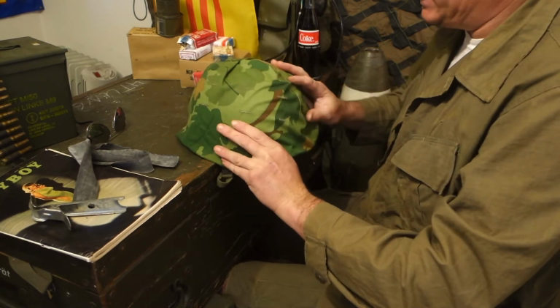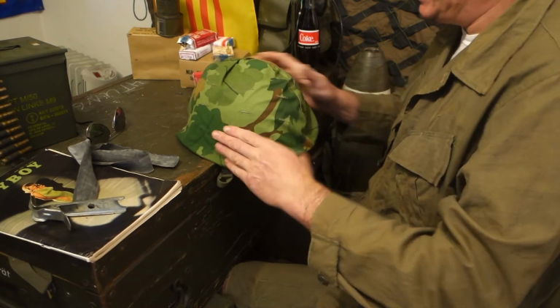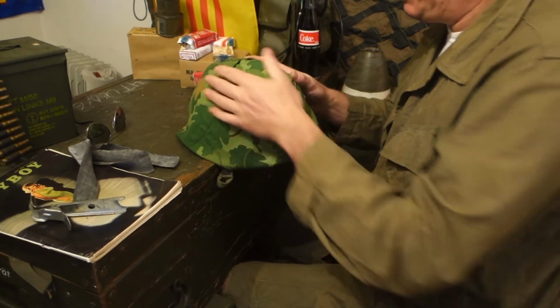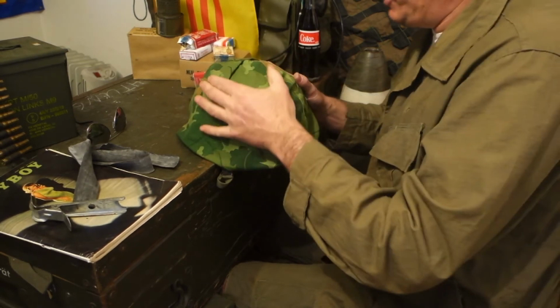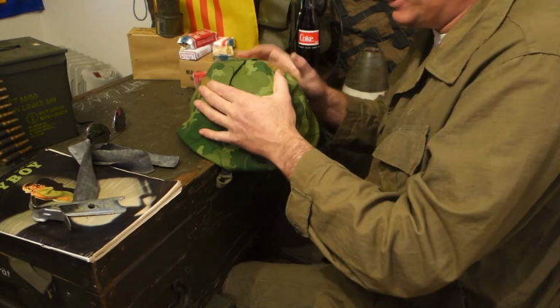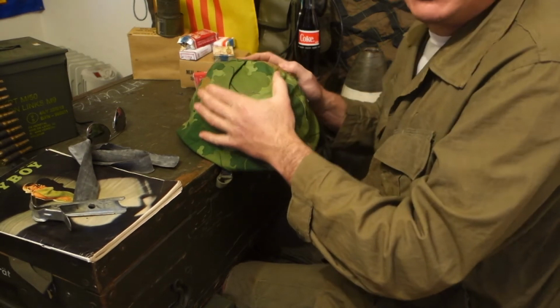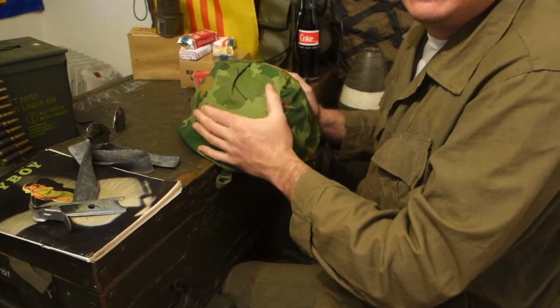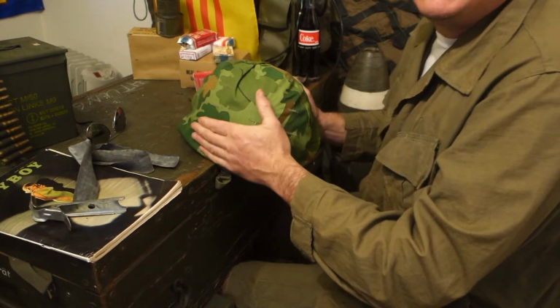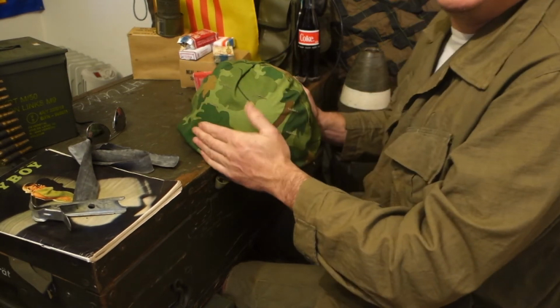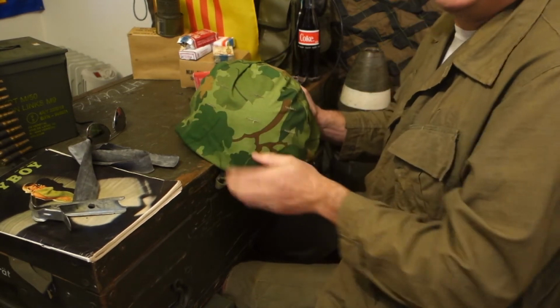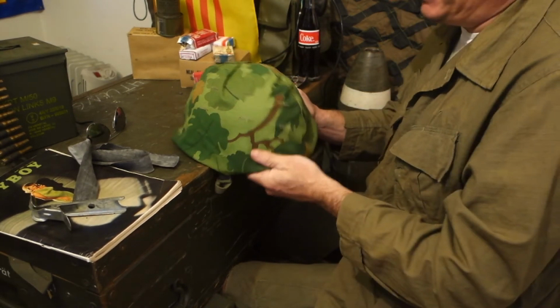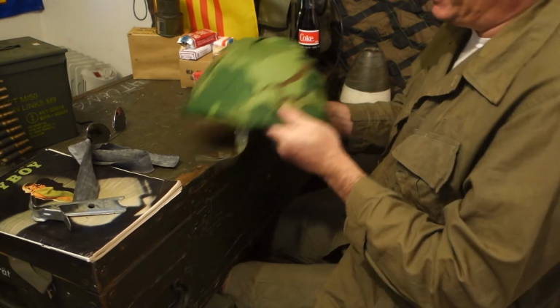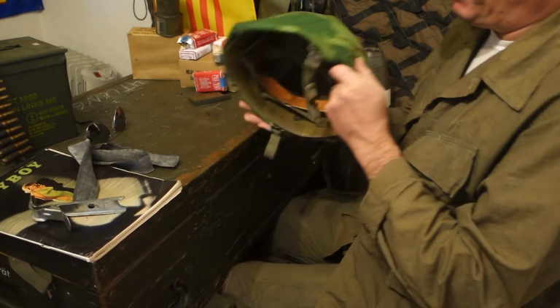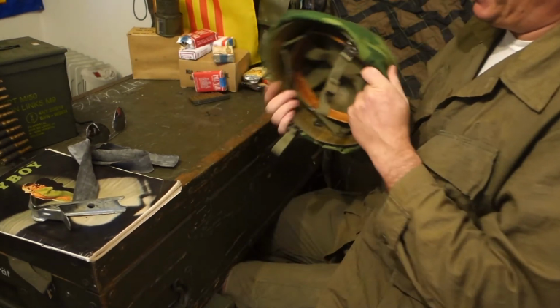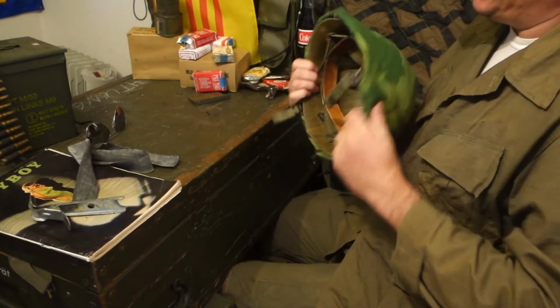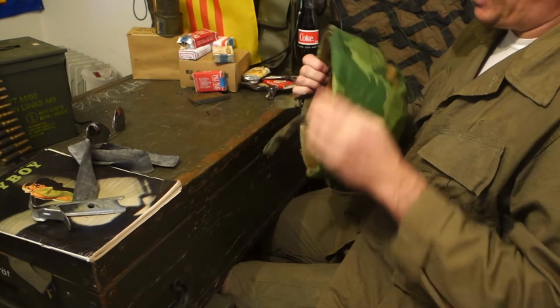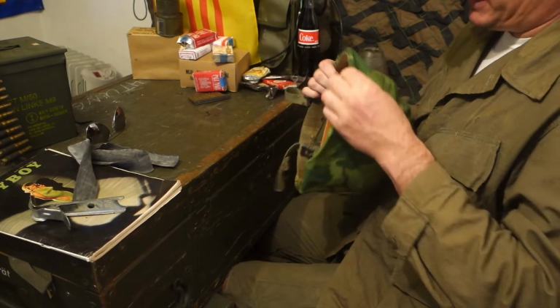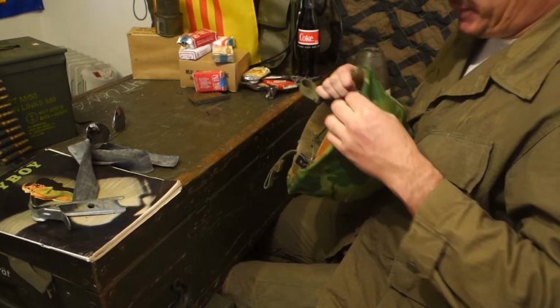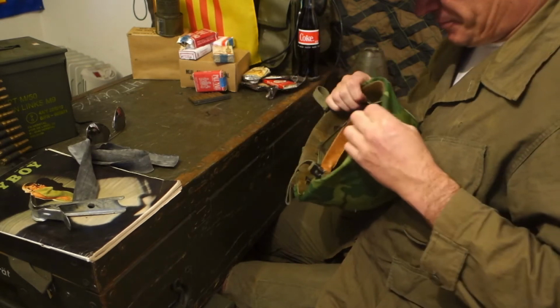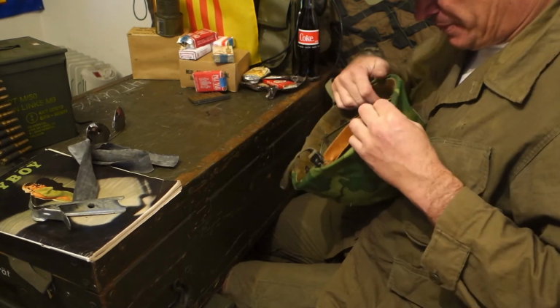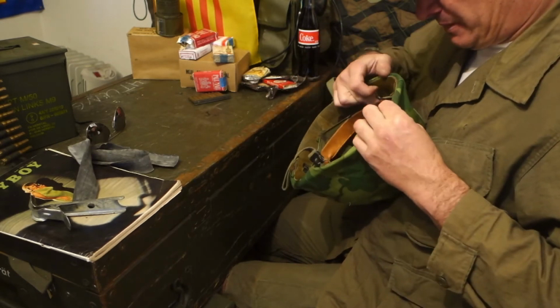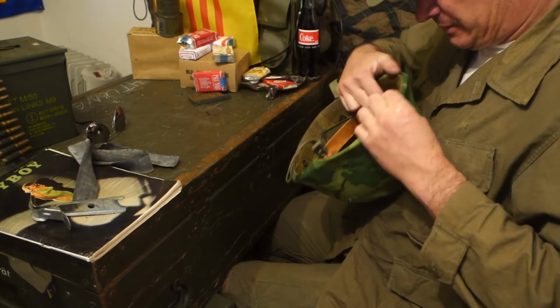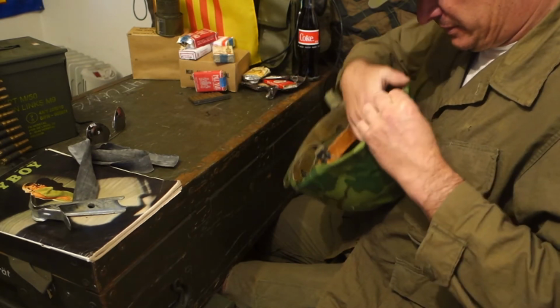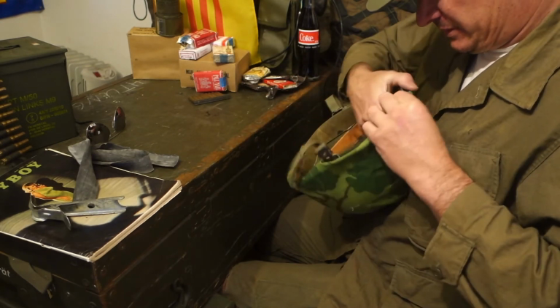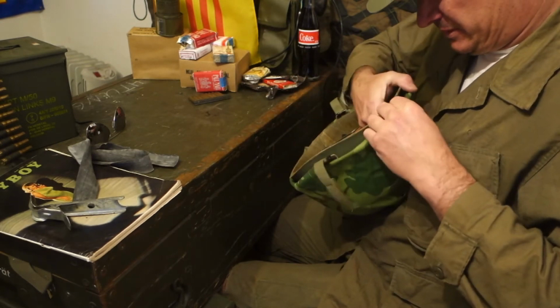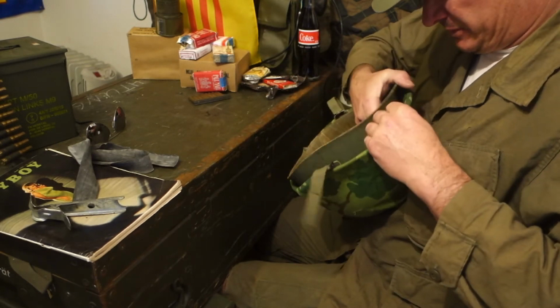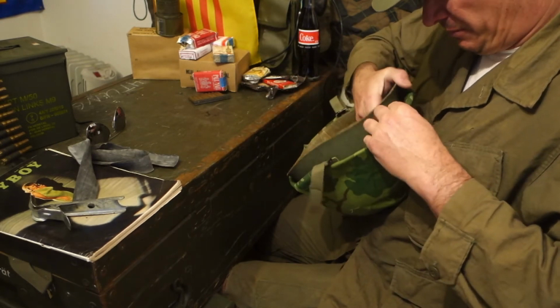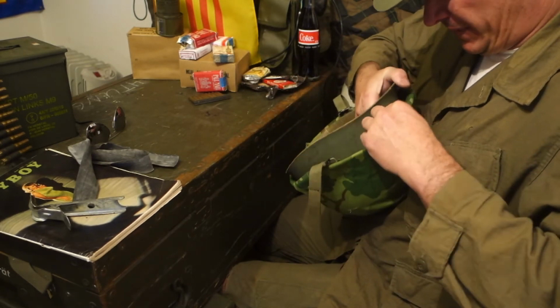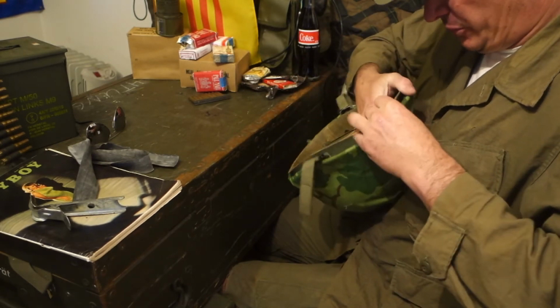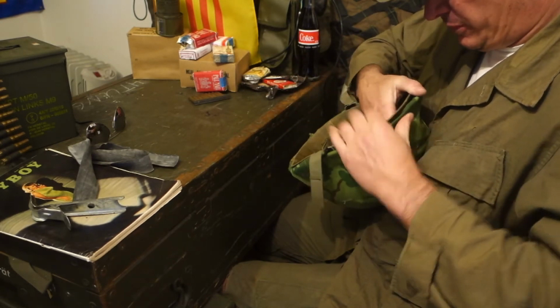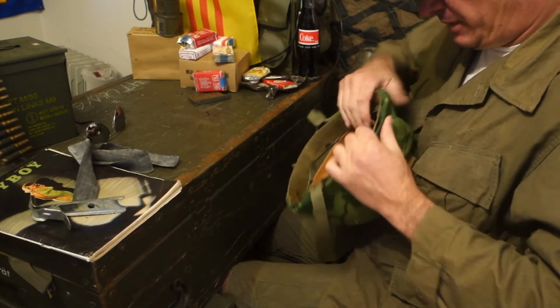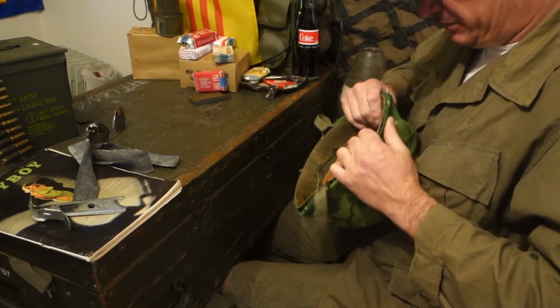Of course it looks brand new. The original was naturally totally worn and dirty. Need to do a few field exercises with this thing.